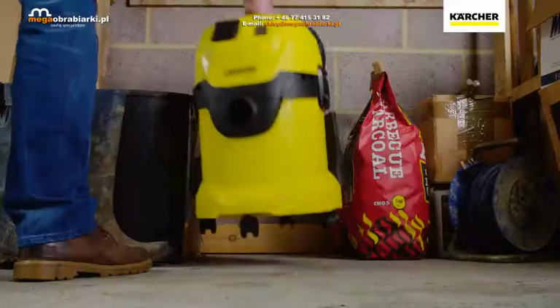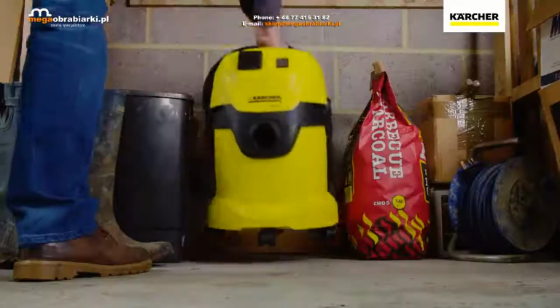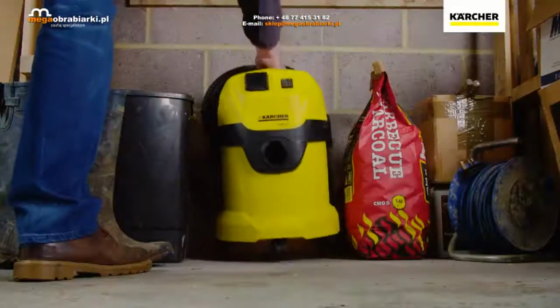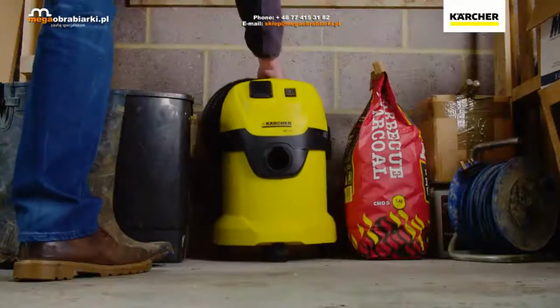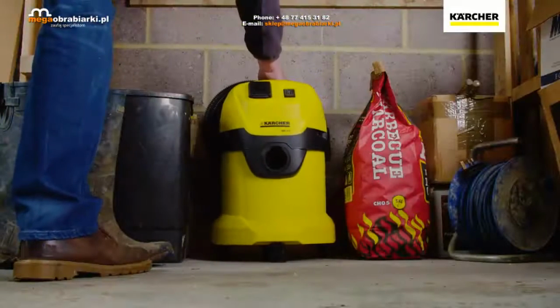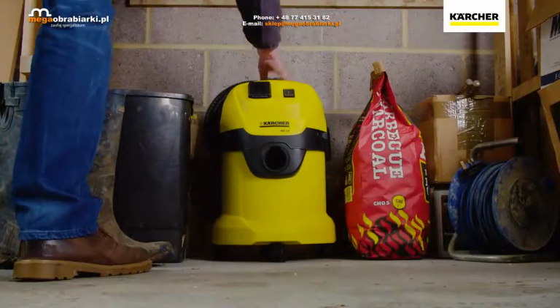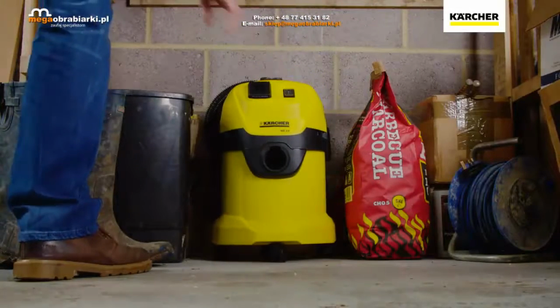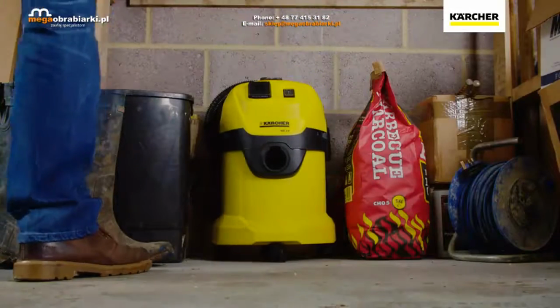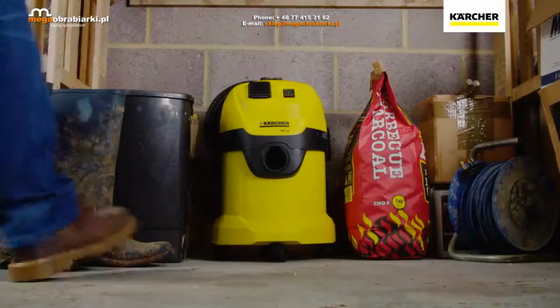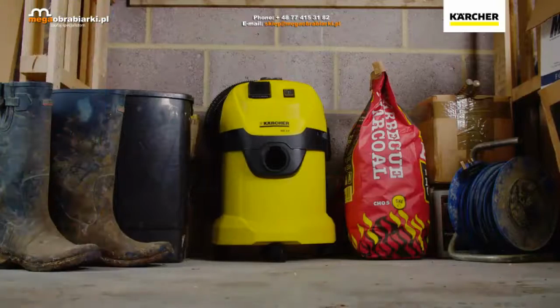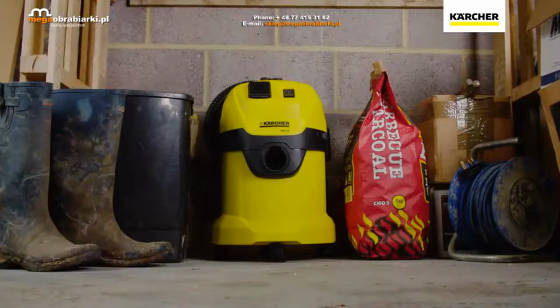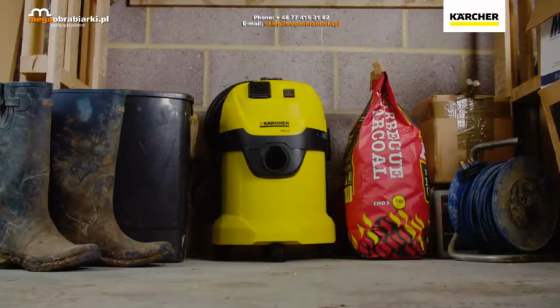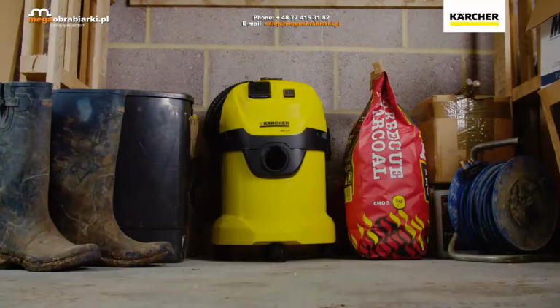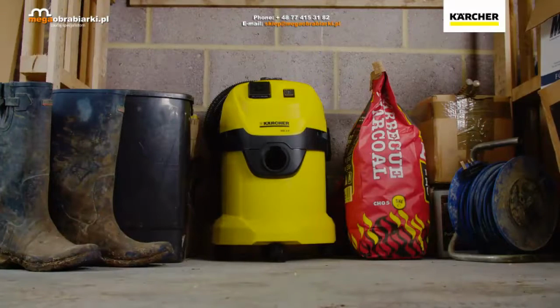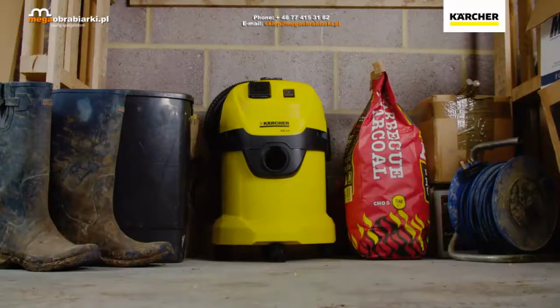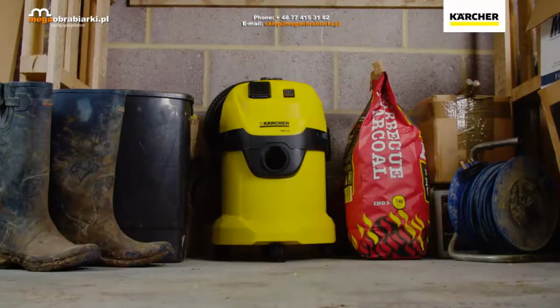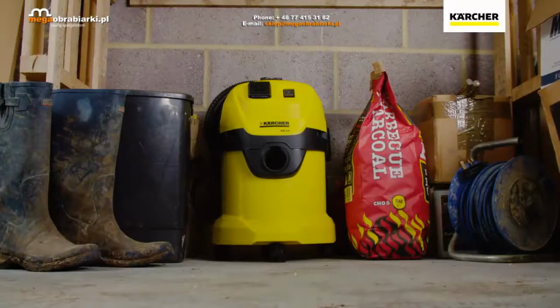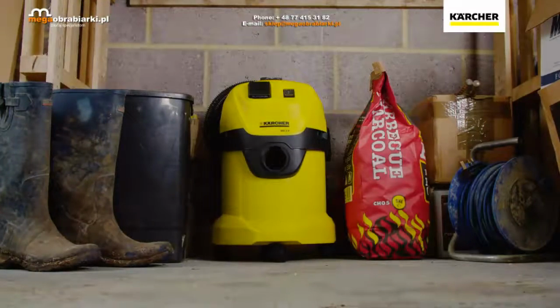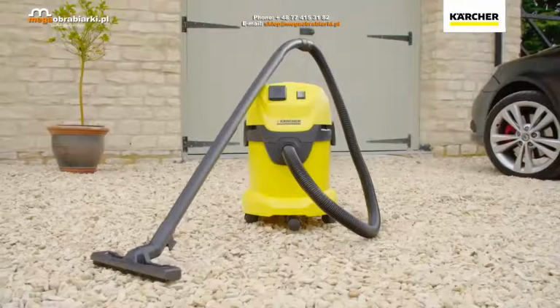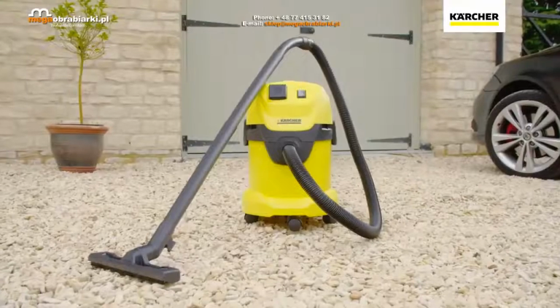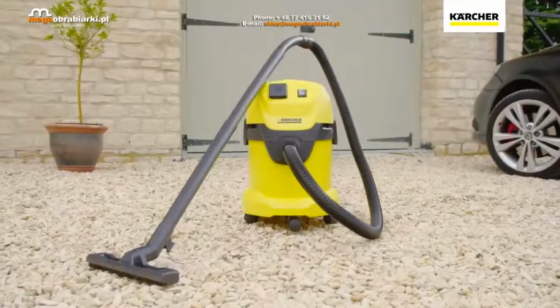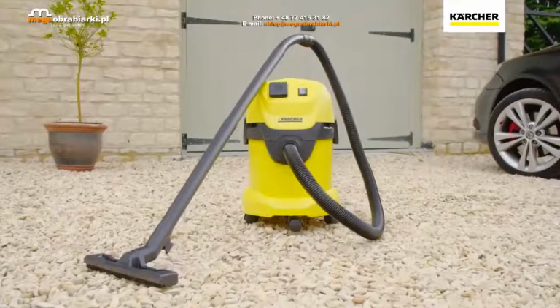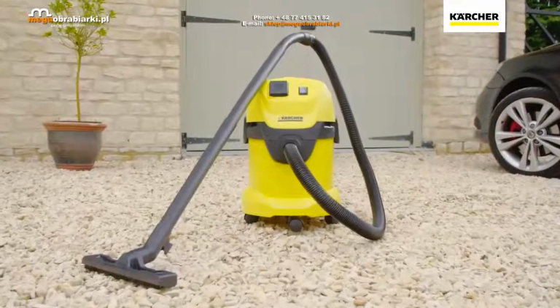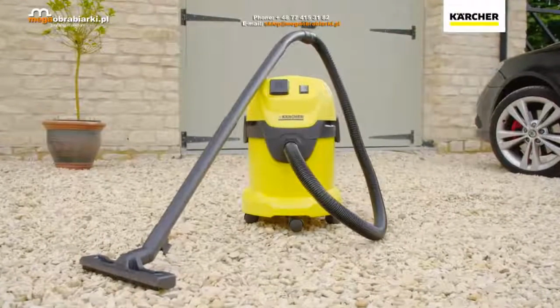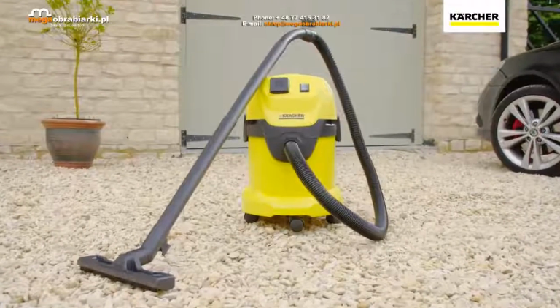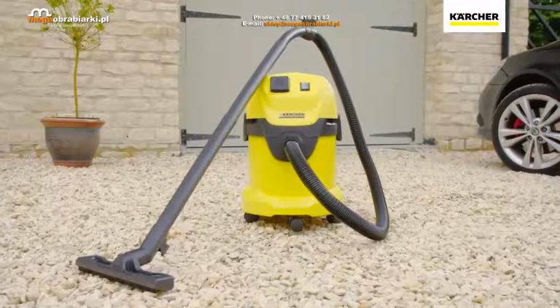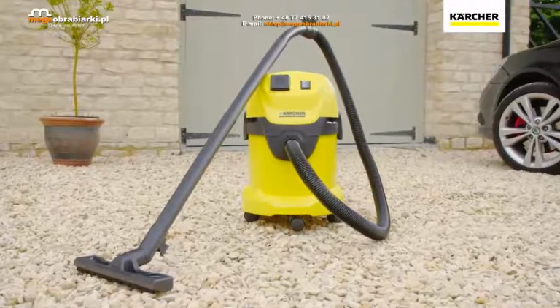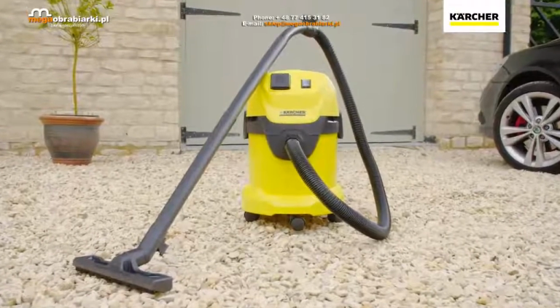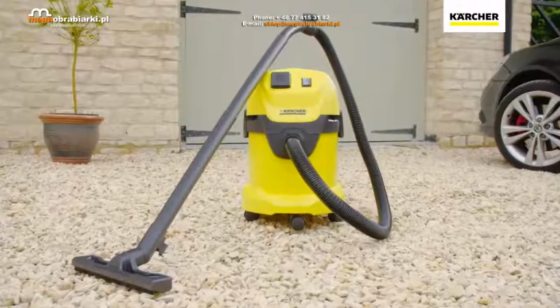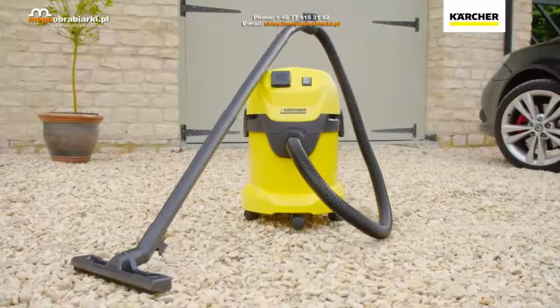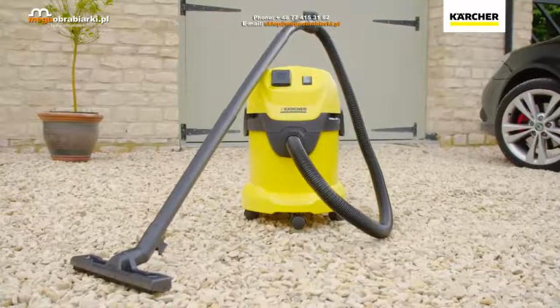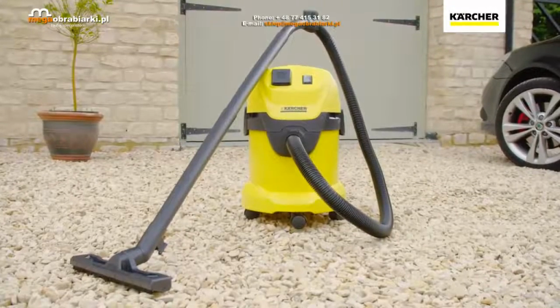Compact and lightweight, it's easy to transport and store in any location. The Karcher WD3P Tough Vac comes complete with a 2 year warranty.